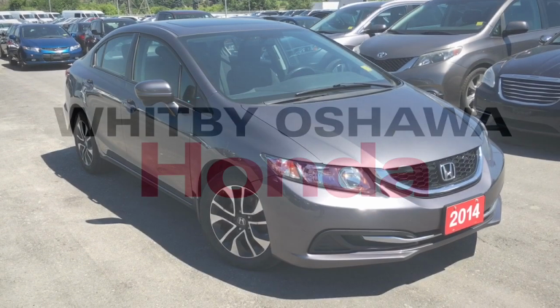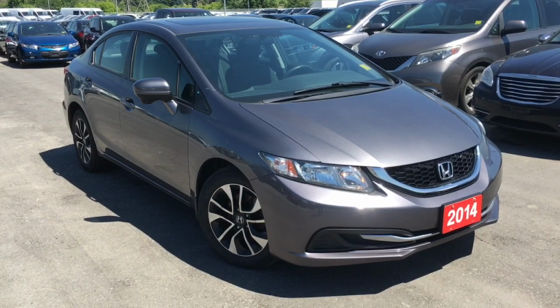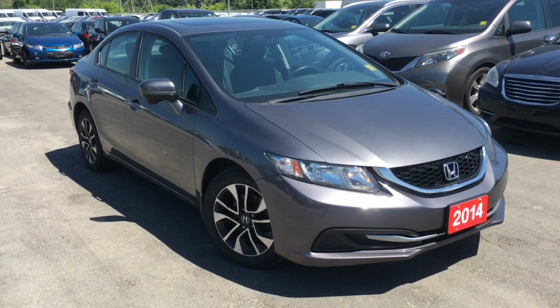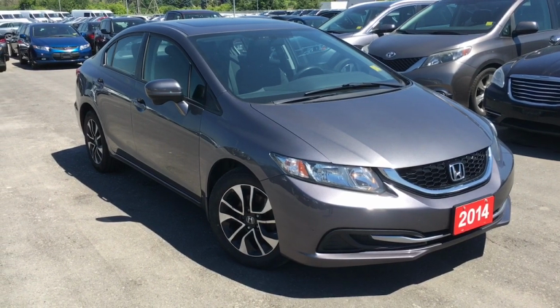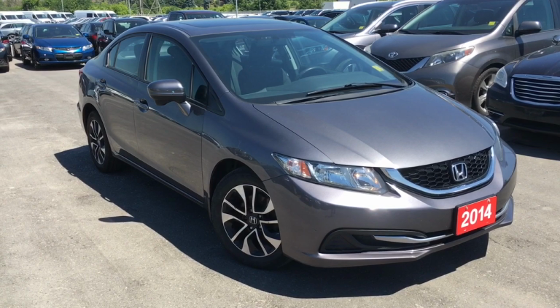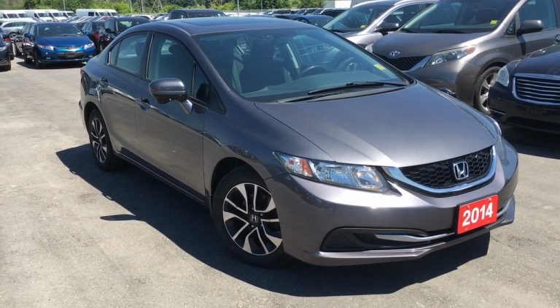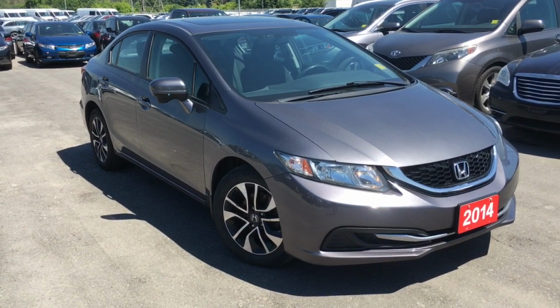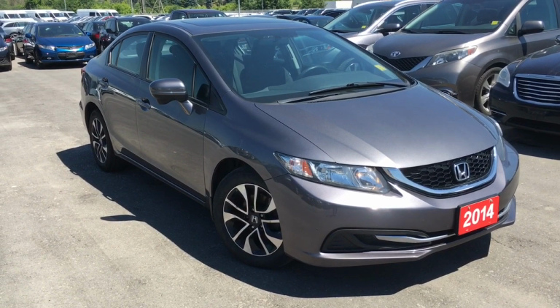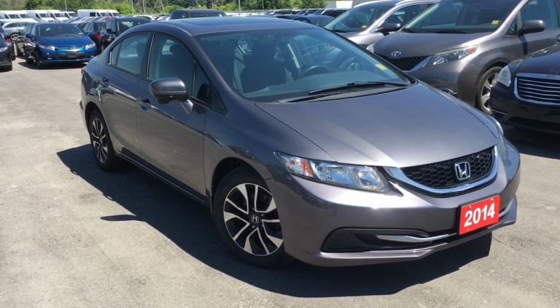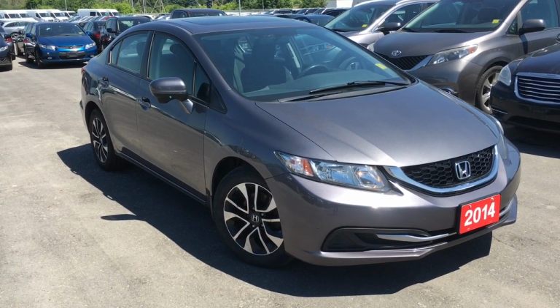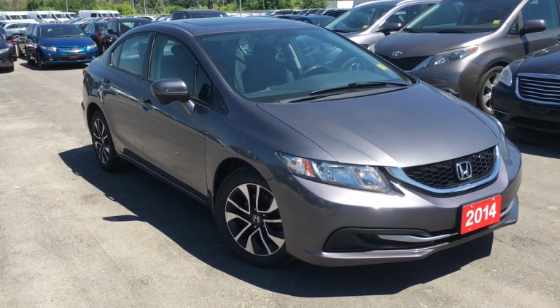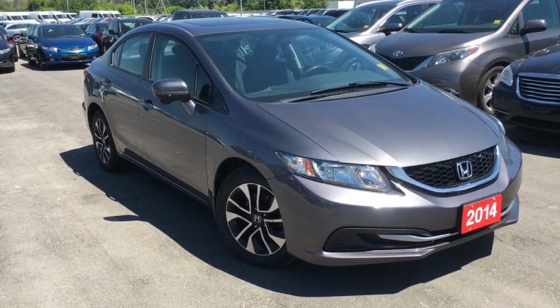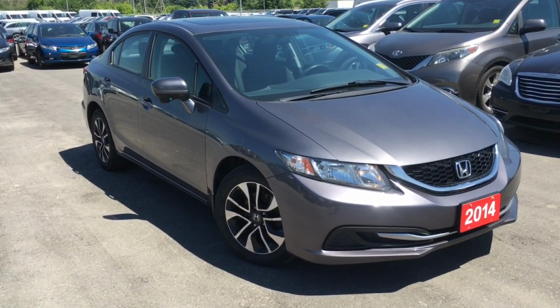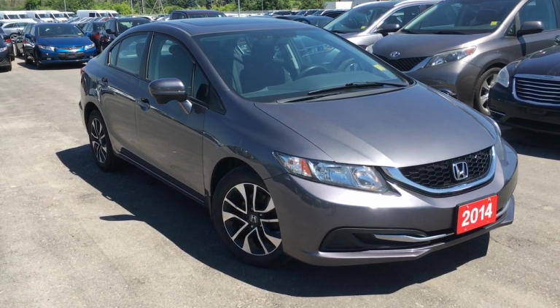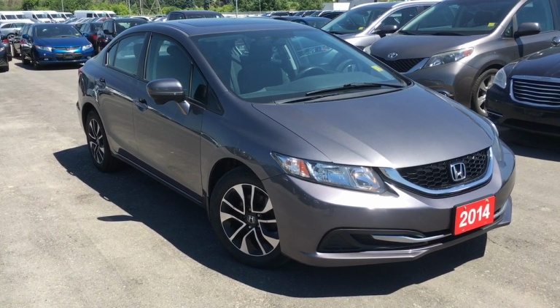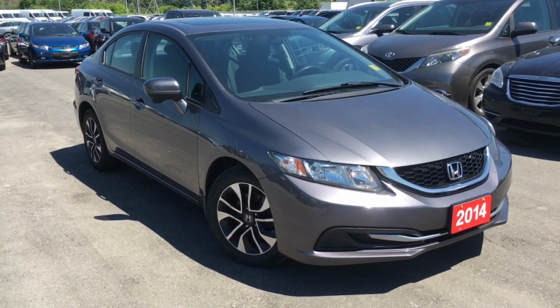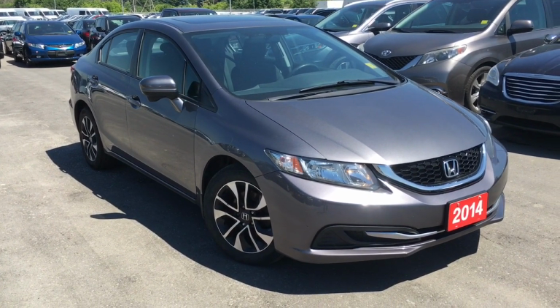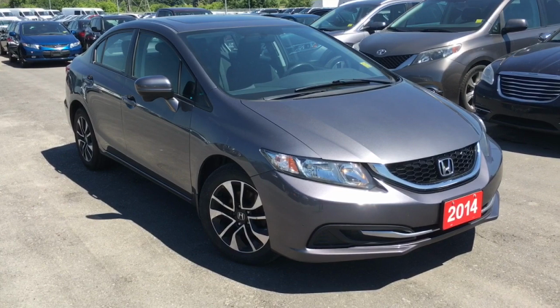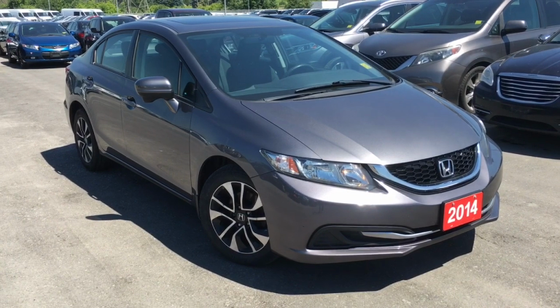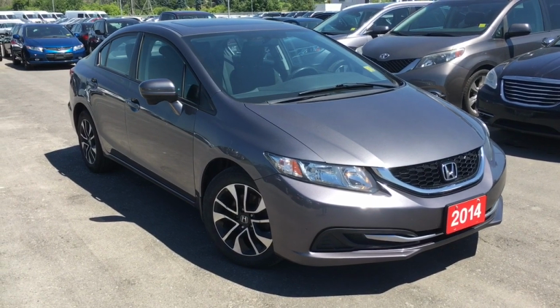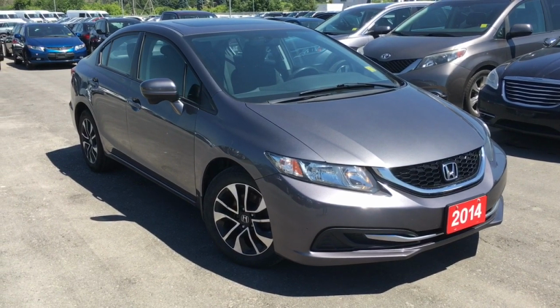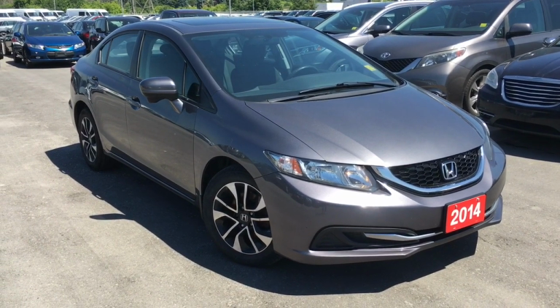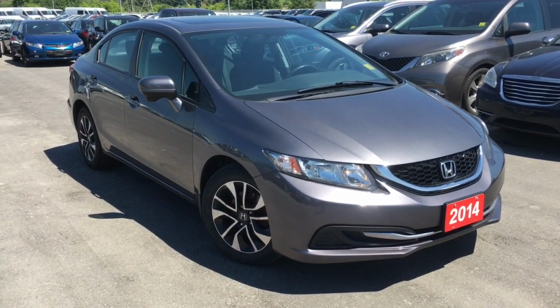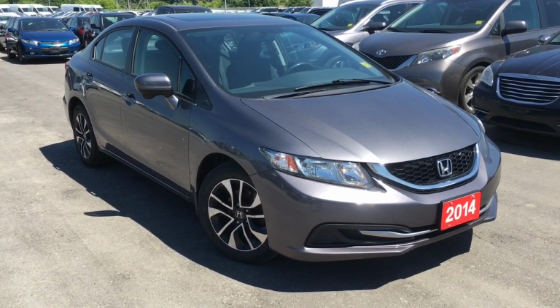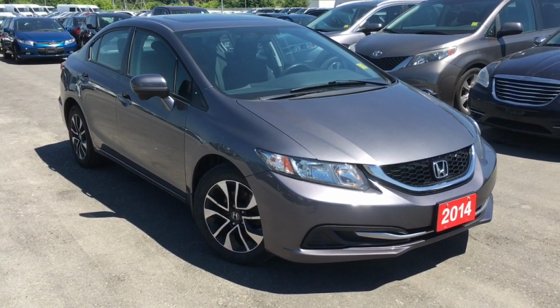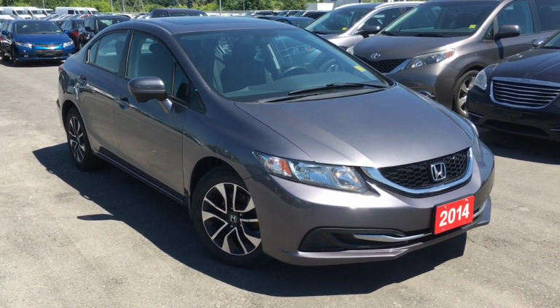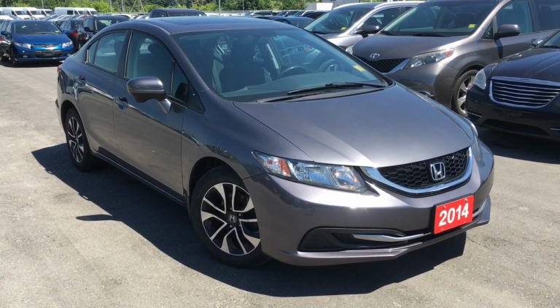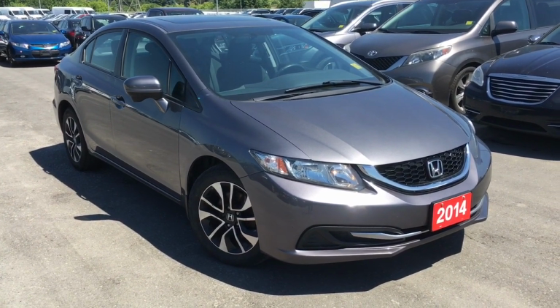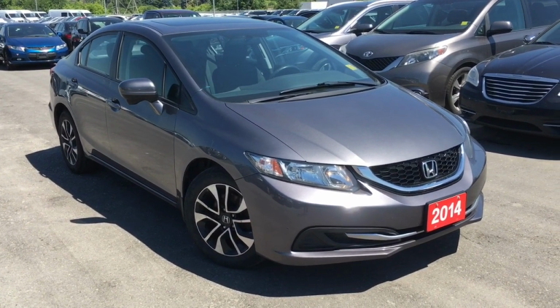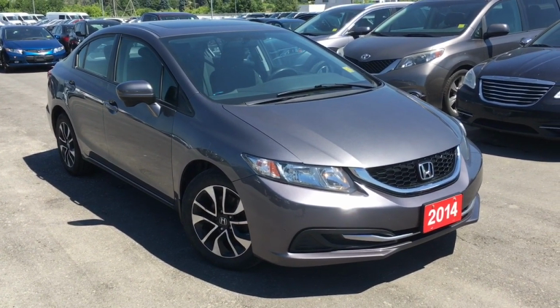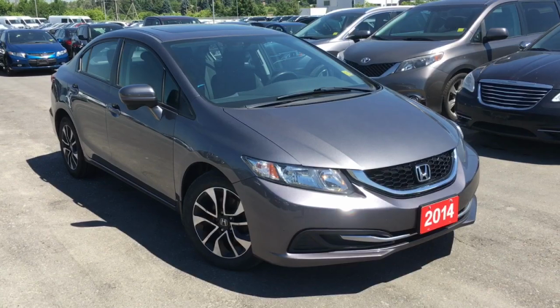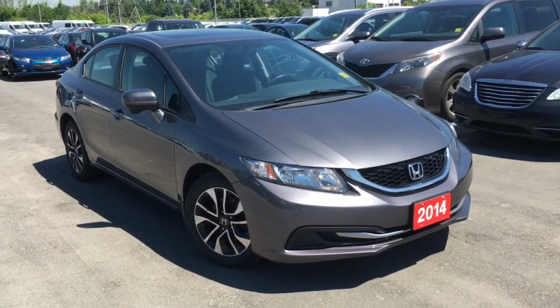Hello and welcome back to another walk around video. I'm Justin Behan here at Whitby Oshawa Honda, where we've got city deals with a country feel. Today we're checking out our 2014 Honda Civic sedan in the EX trim level with the modern steel metallic finish.